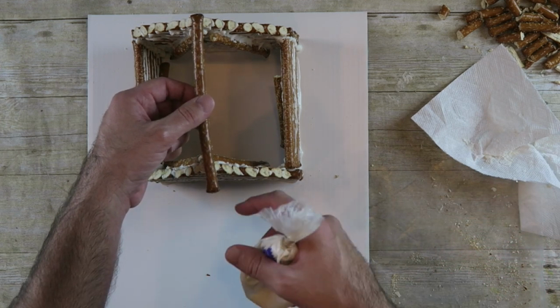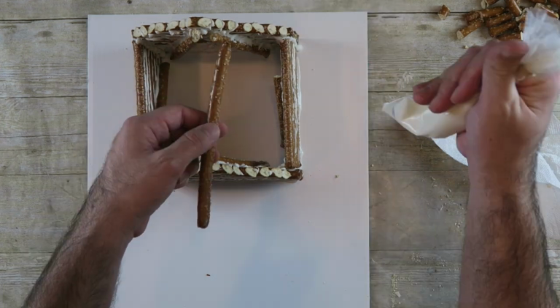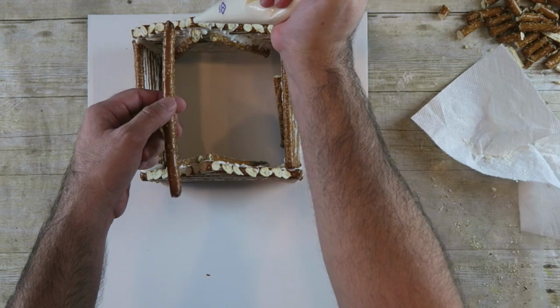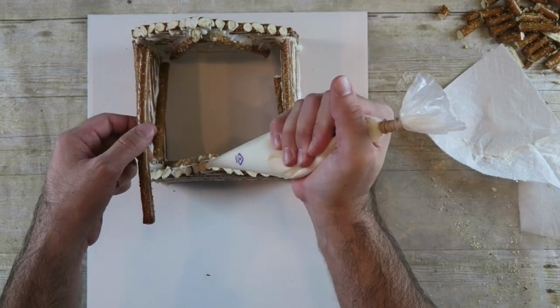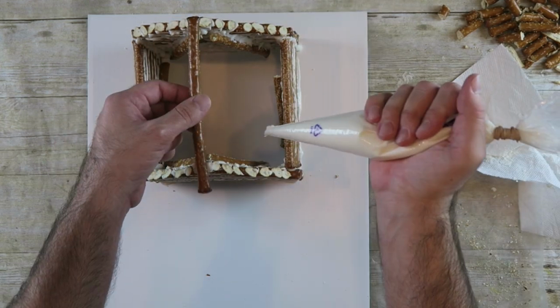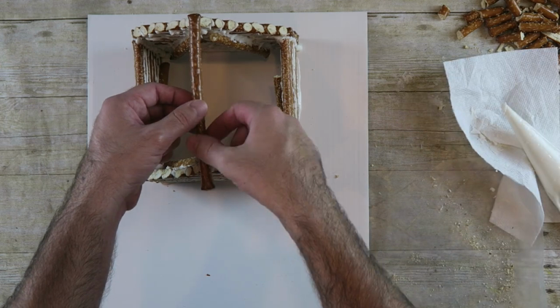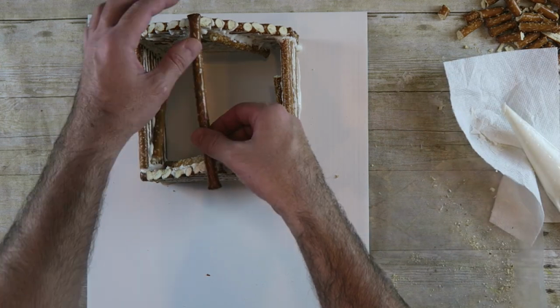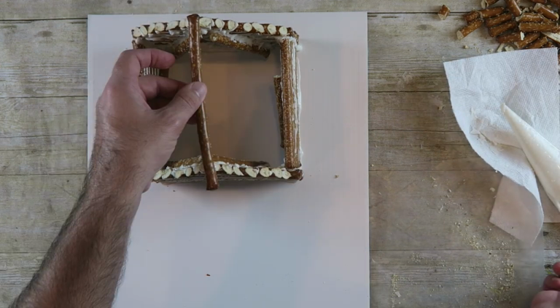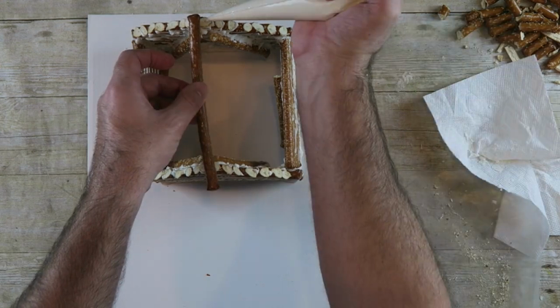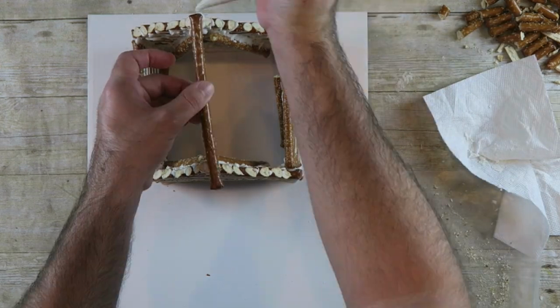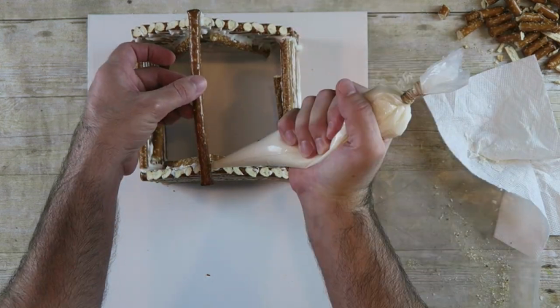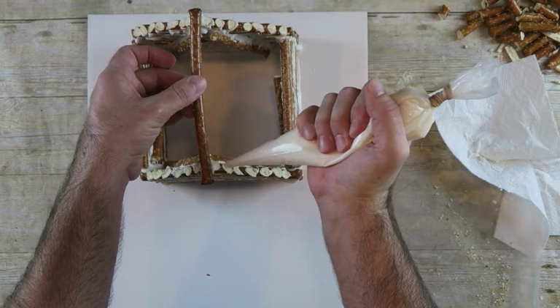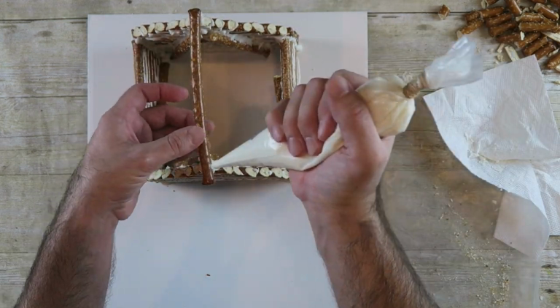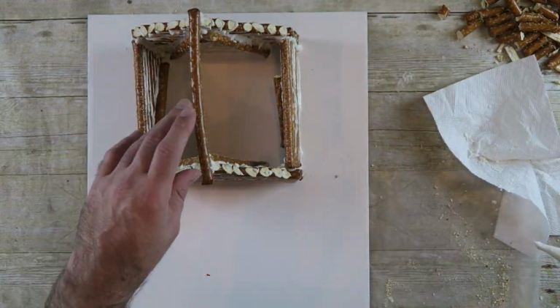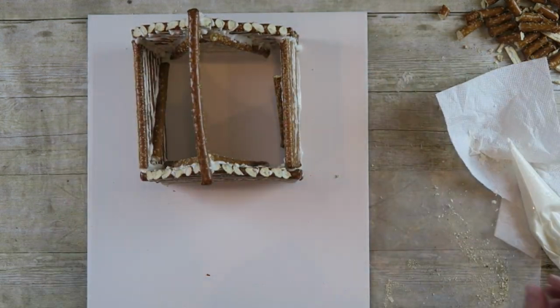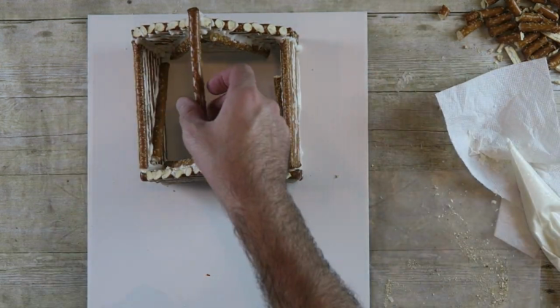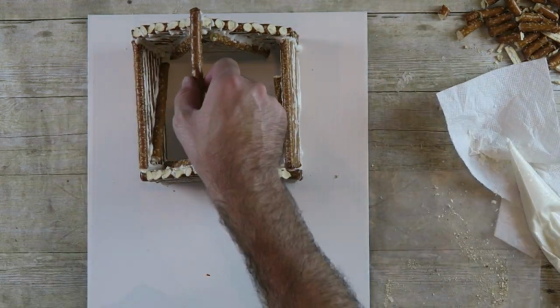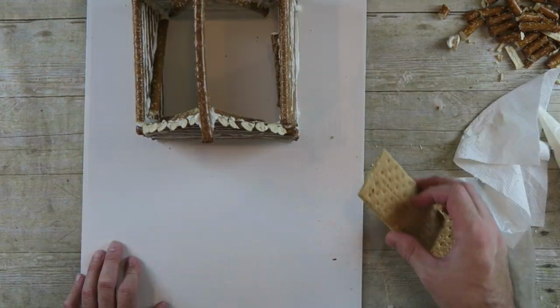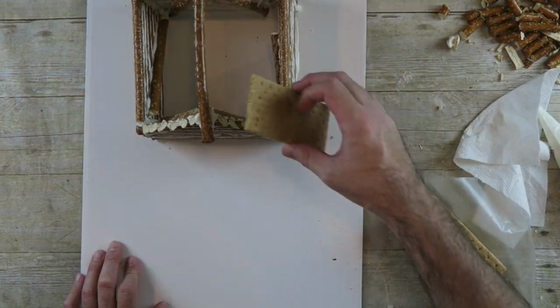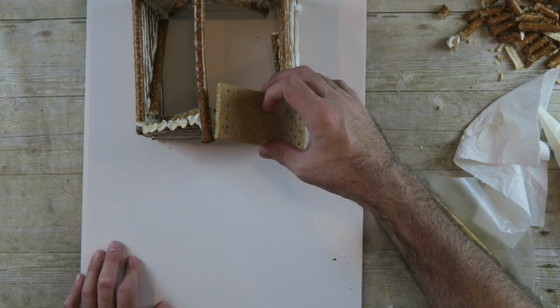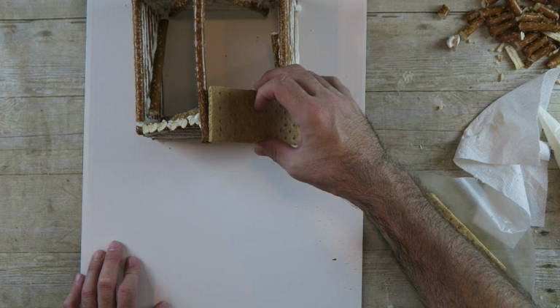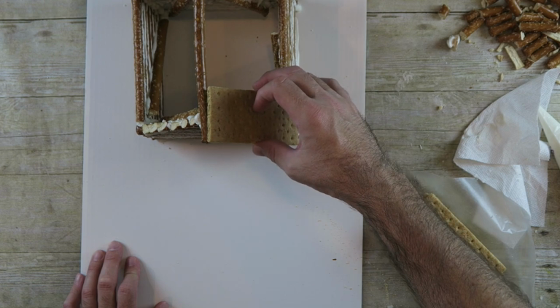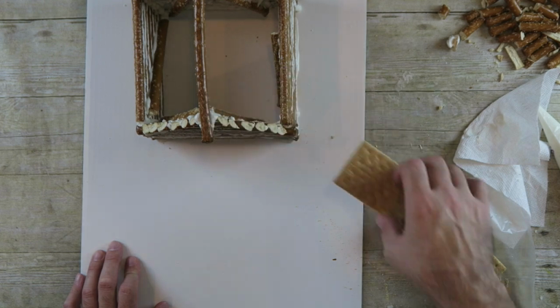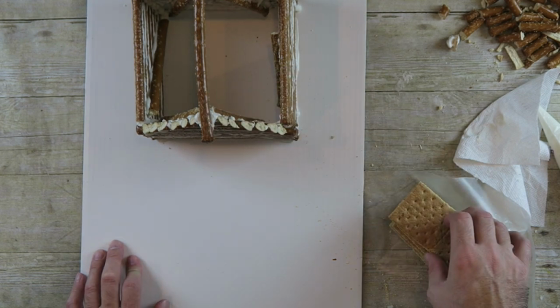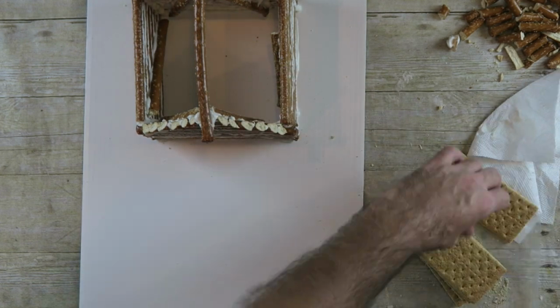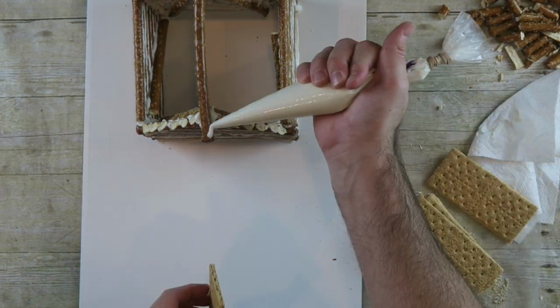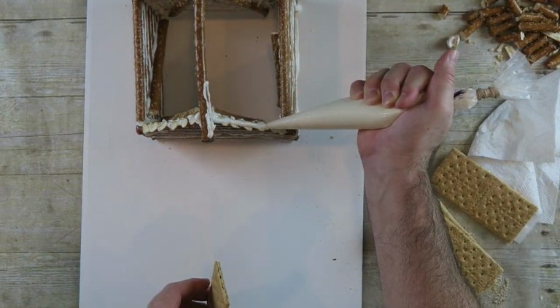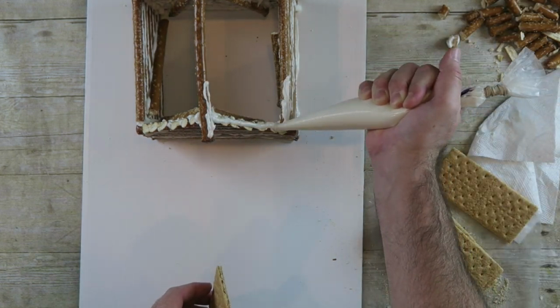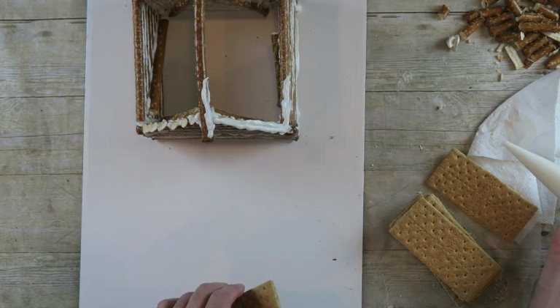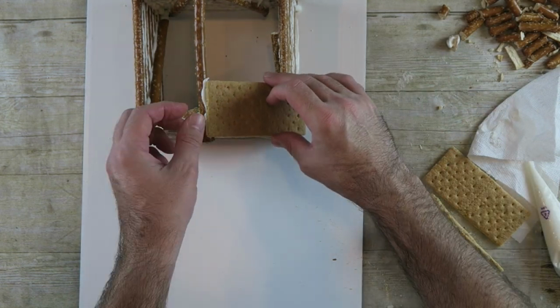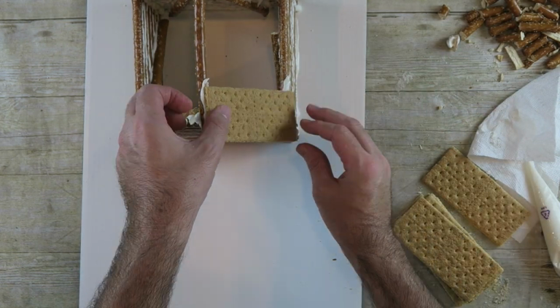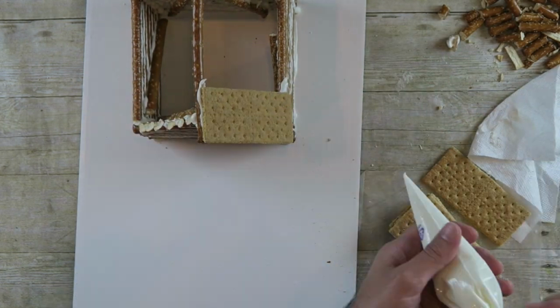Attach one rod across the top overhanging the front a bit. Add graham crackers as your roof.